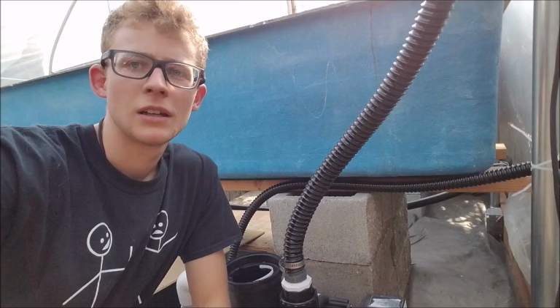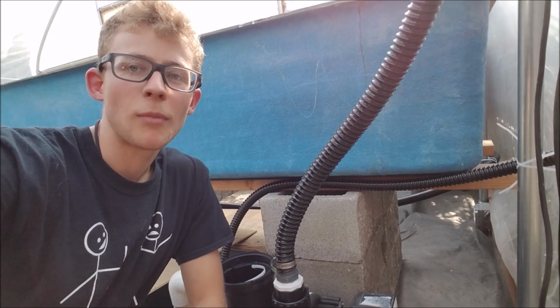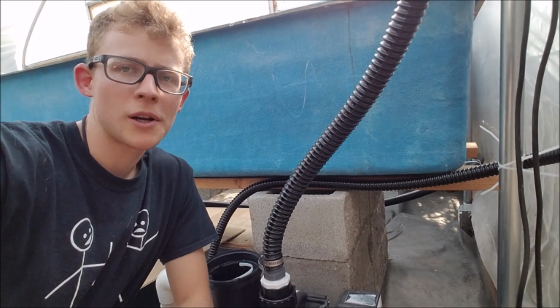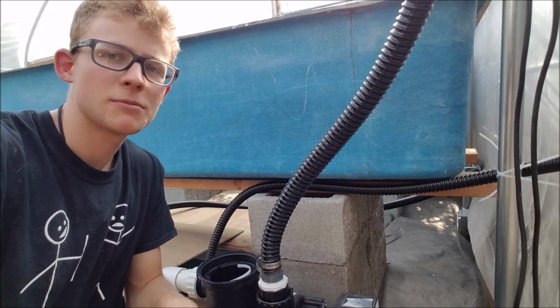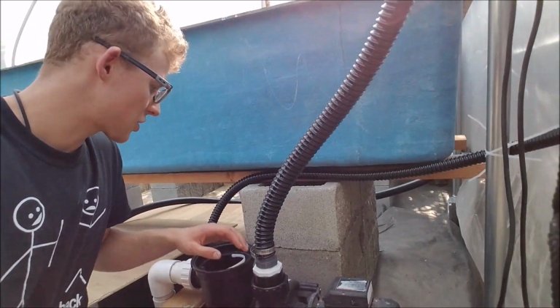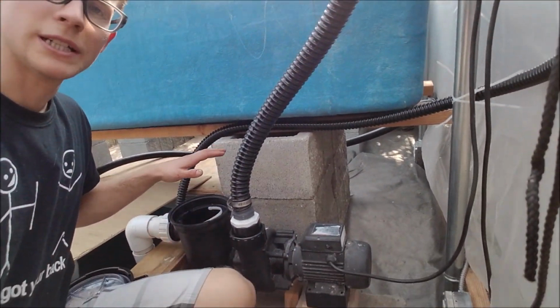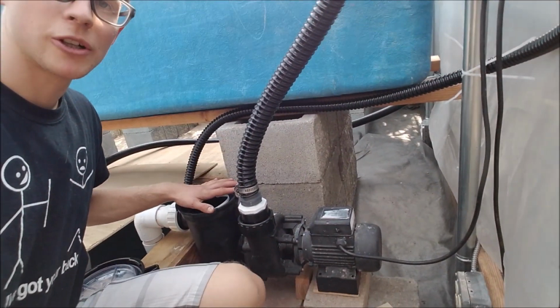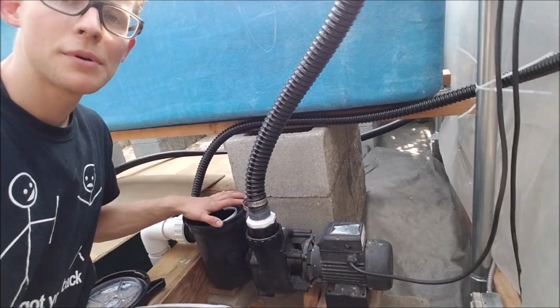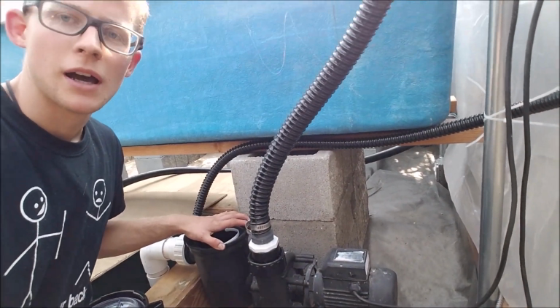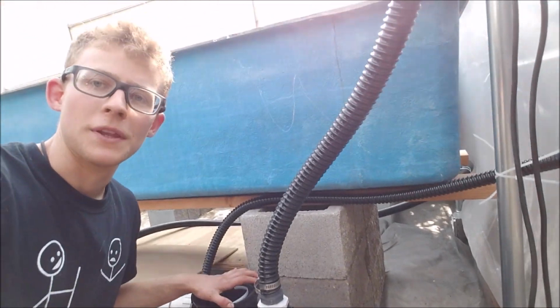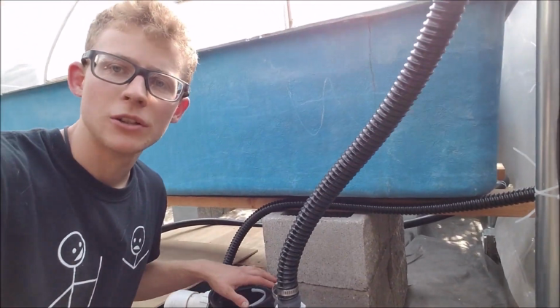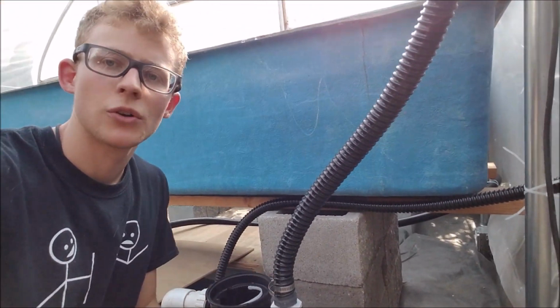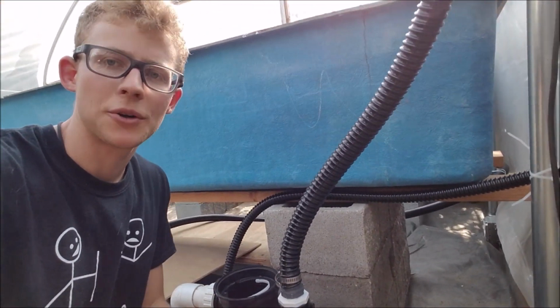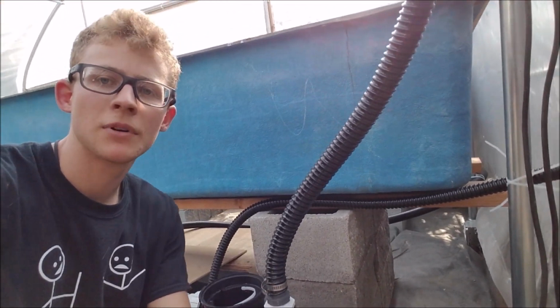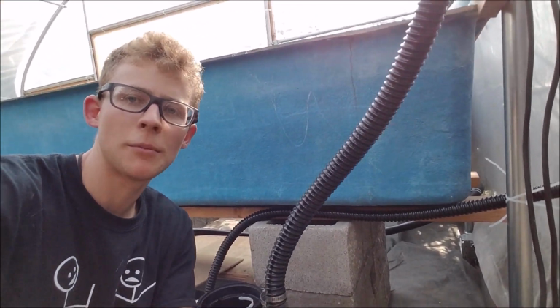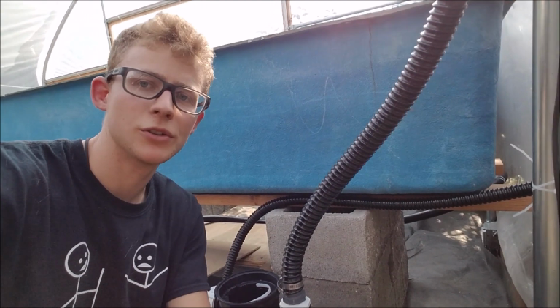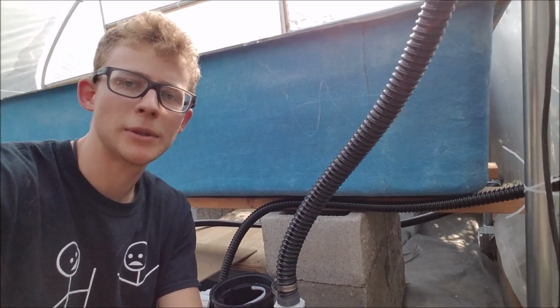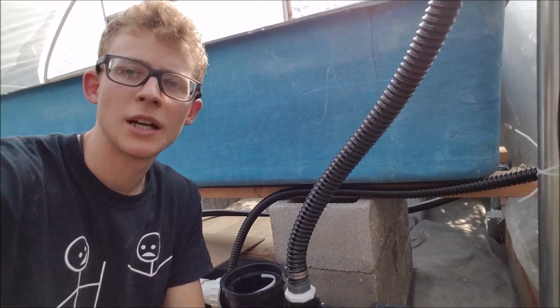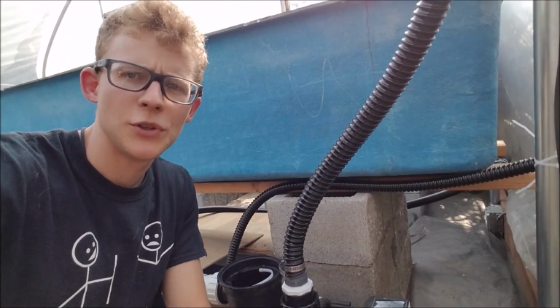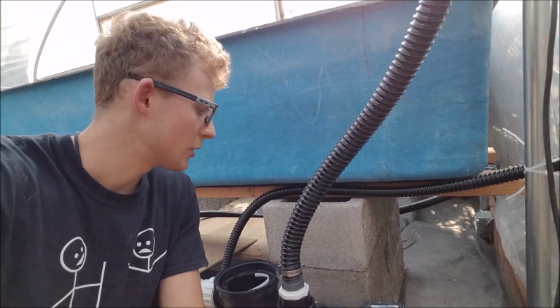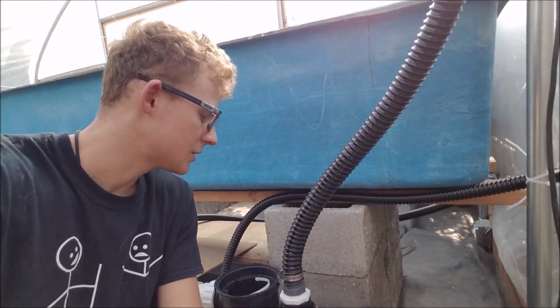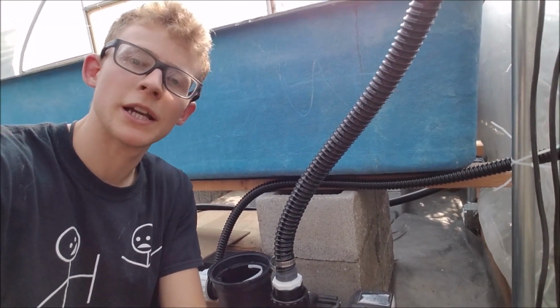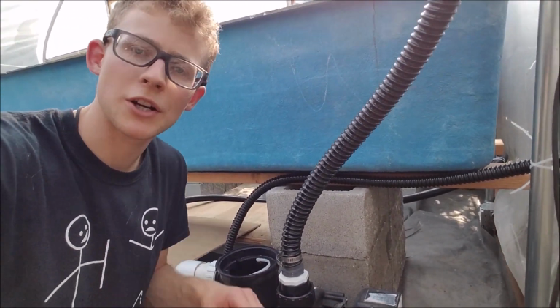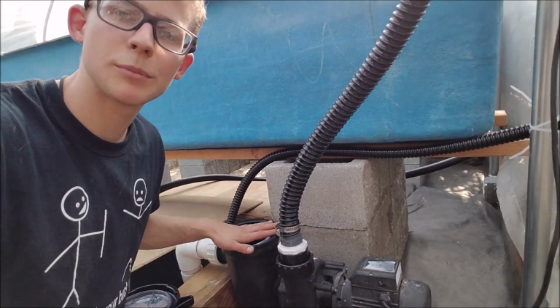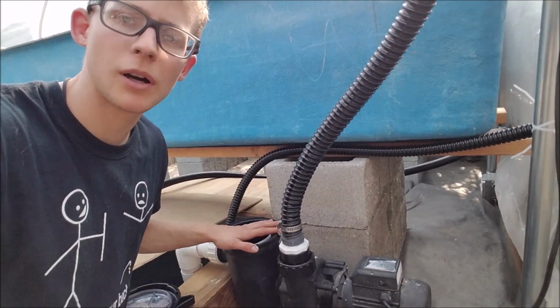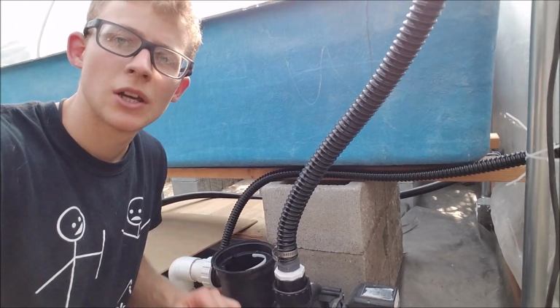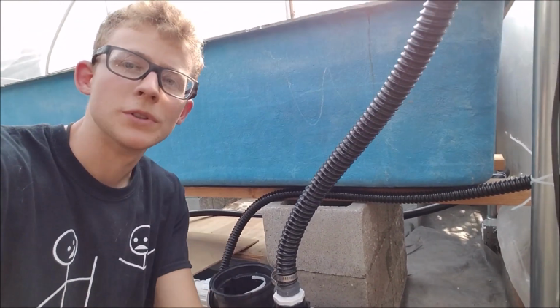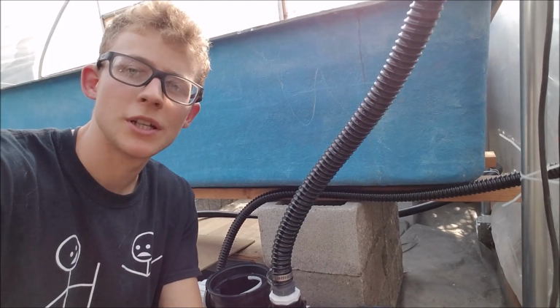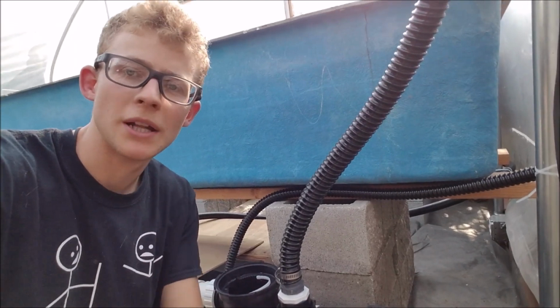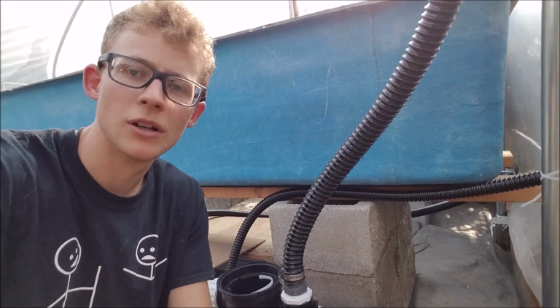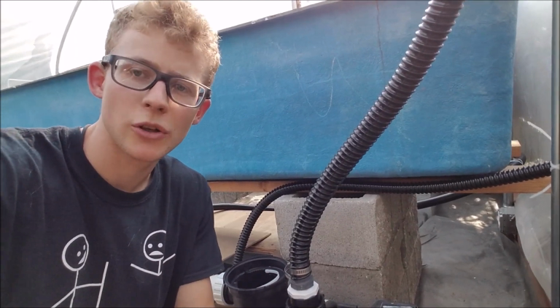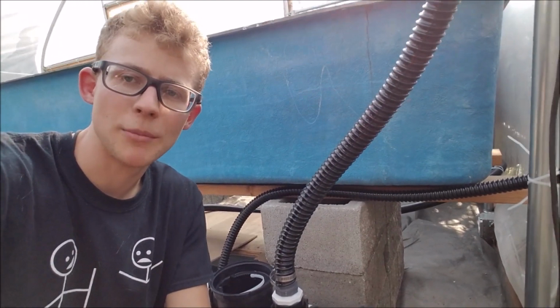In my aquaponic system I'm actually using an external pump. In this video I'll be showing you how to prime the pump if you're using a priming pot. In a future video I will explain if you actually need the priming pot or not — it just depends. So I'll show you how to prime it in this one.